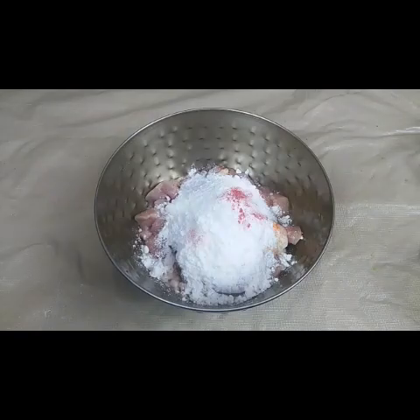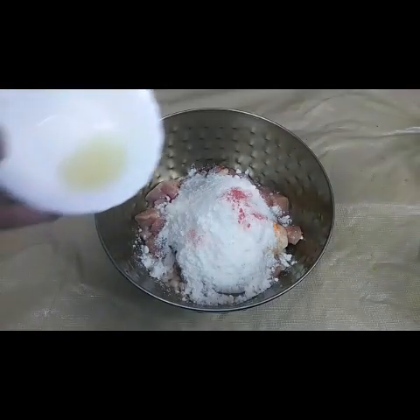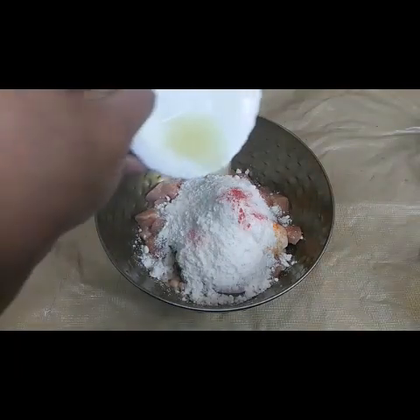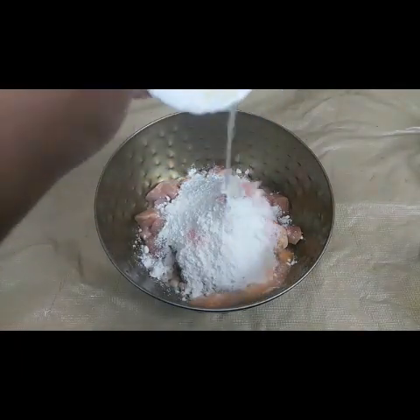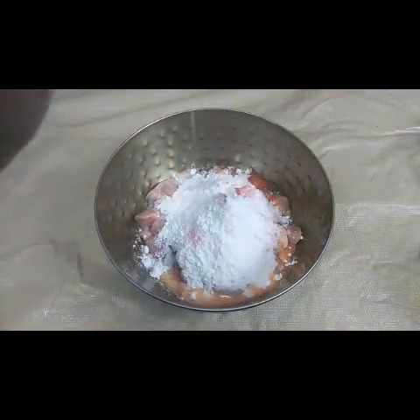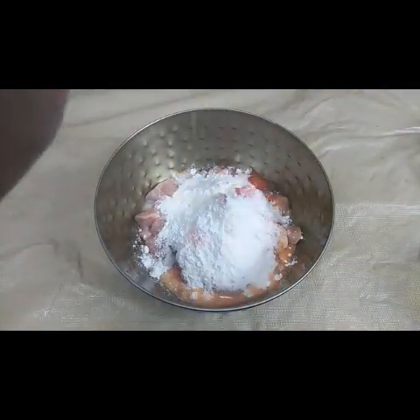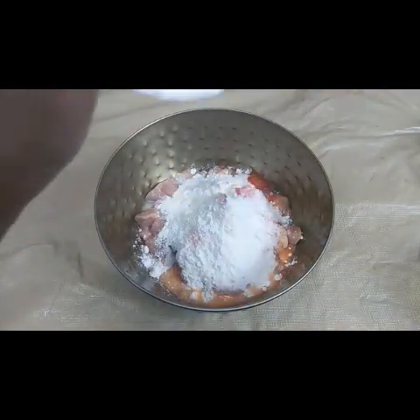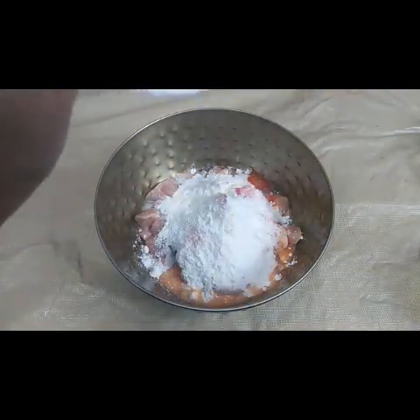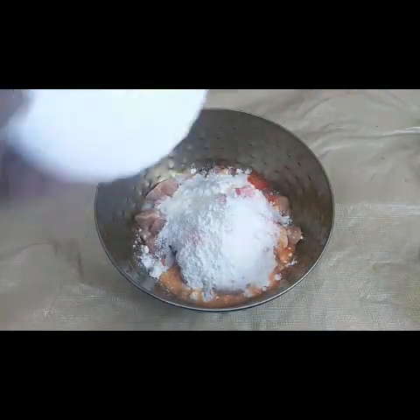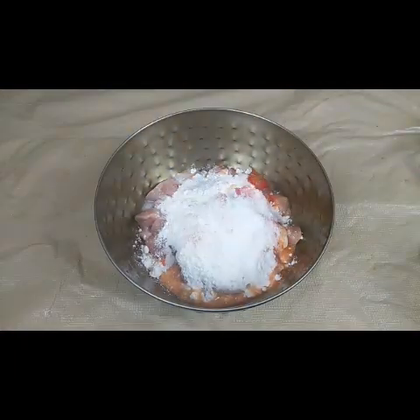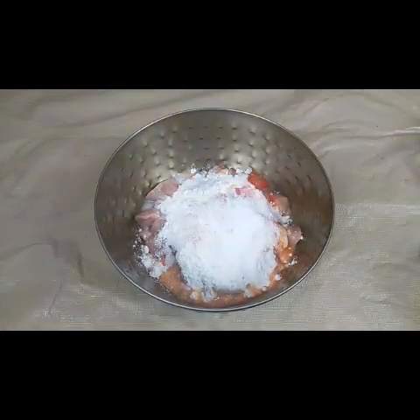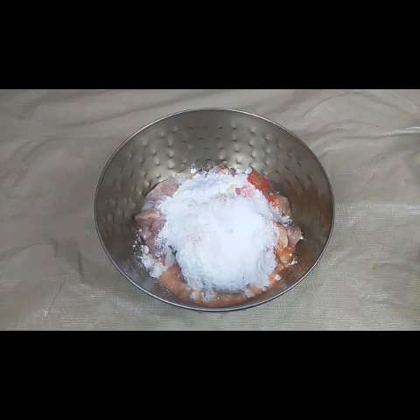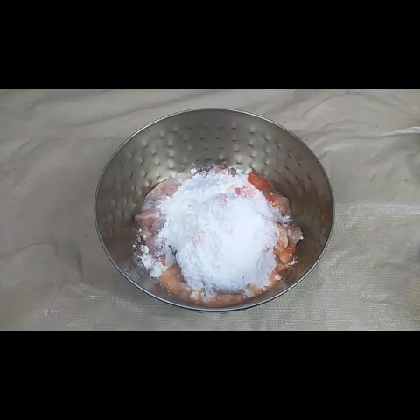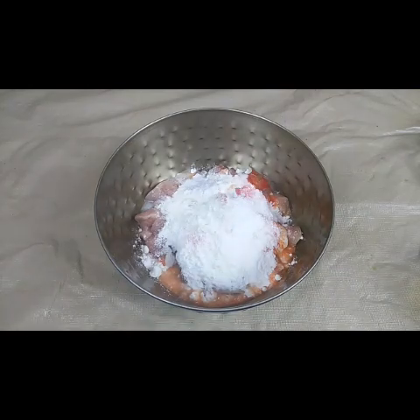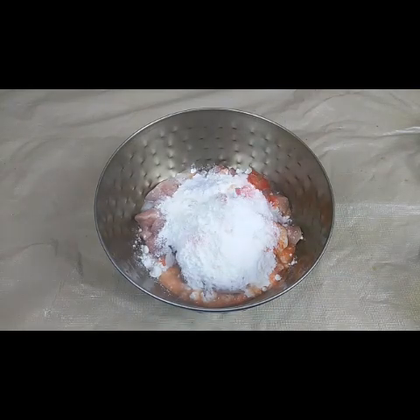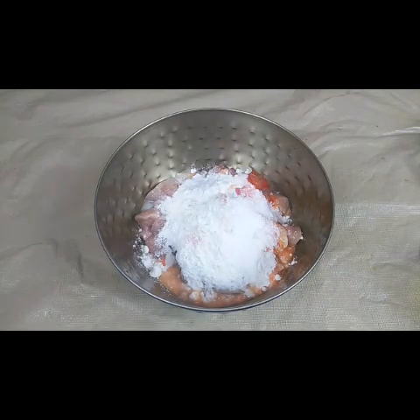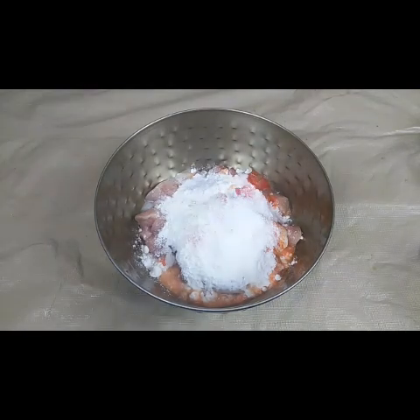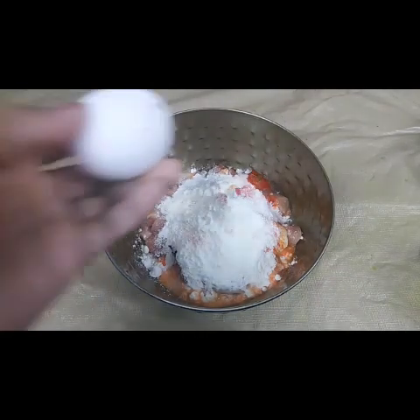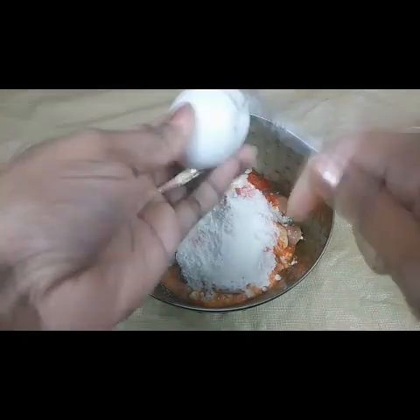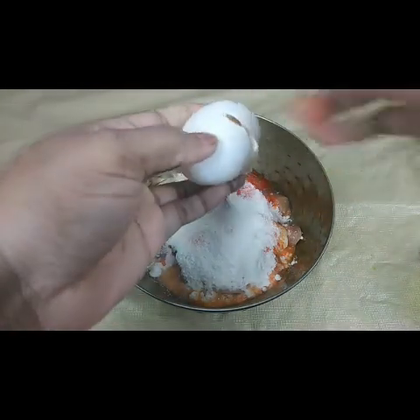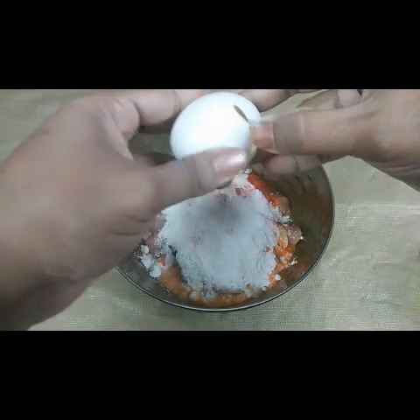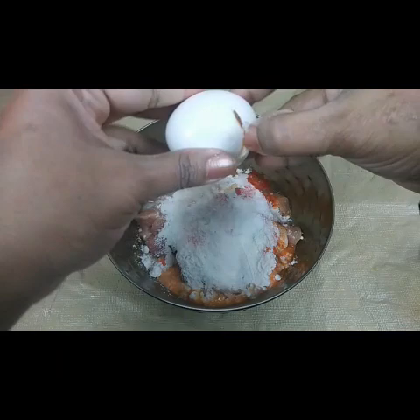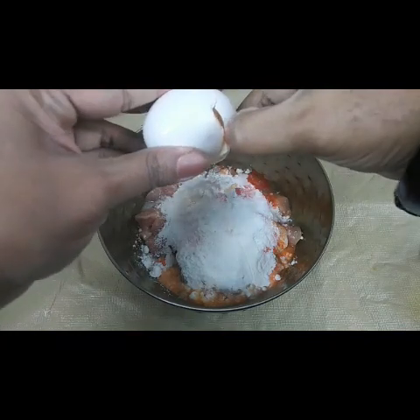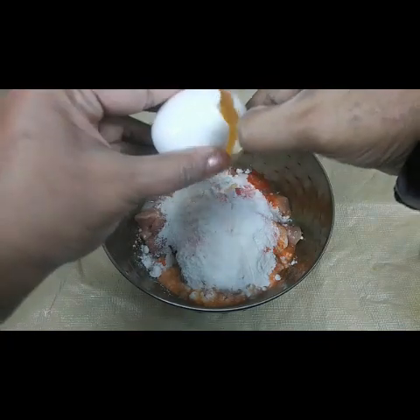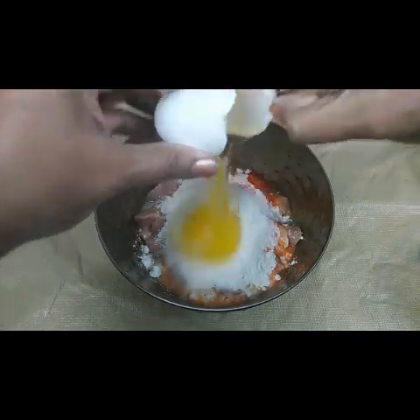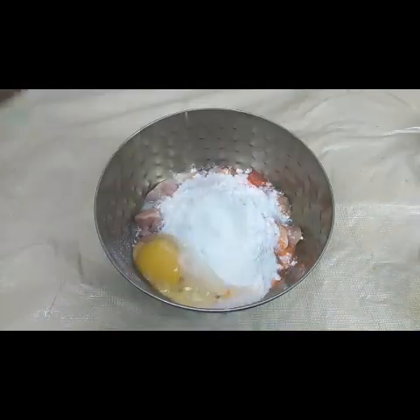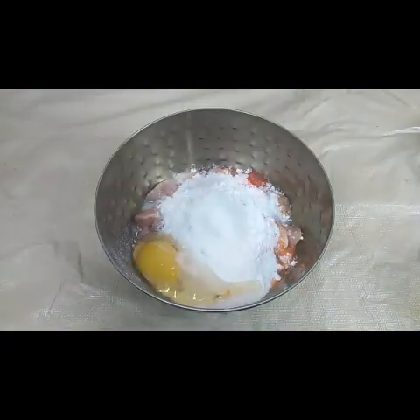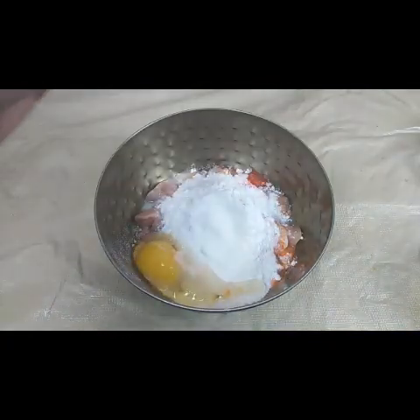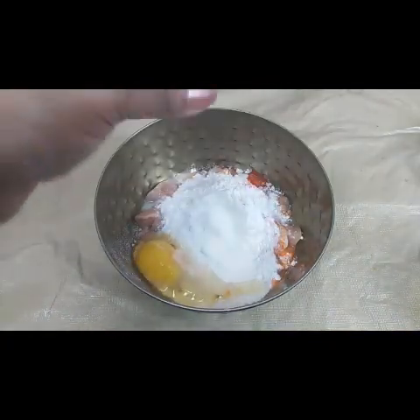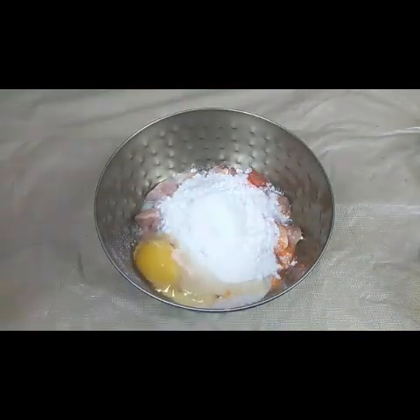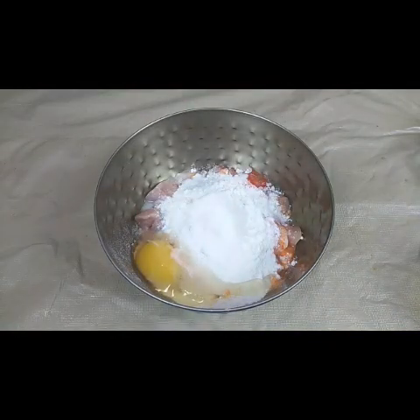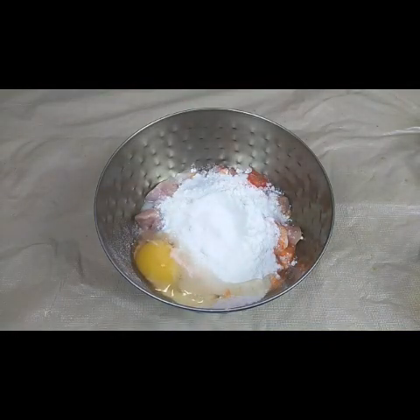Now I'm going to add lemon juice — I've squeezed one whole lemon — and one egg. We need to mix all of these together well.